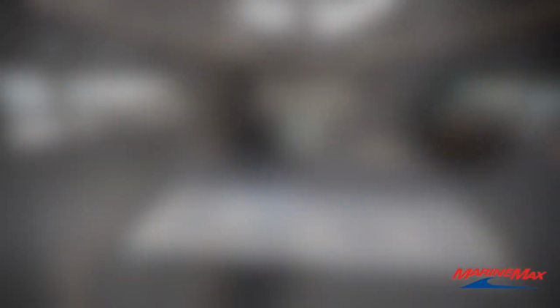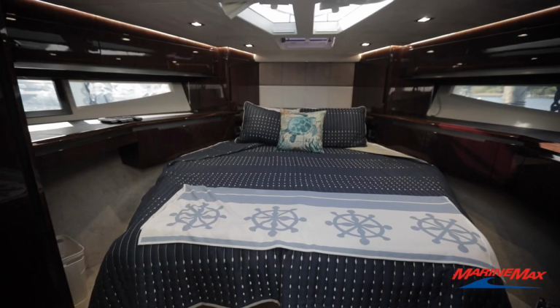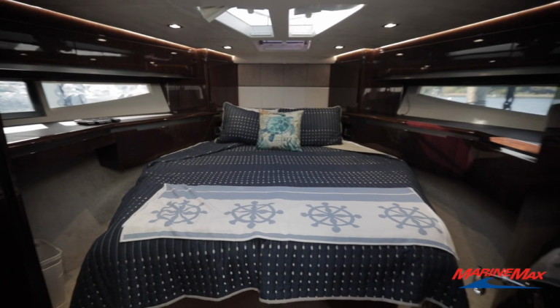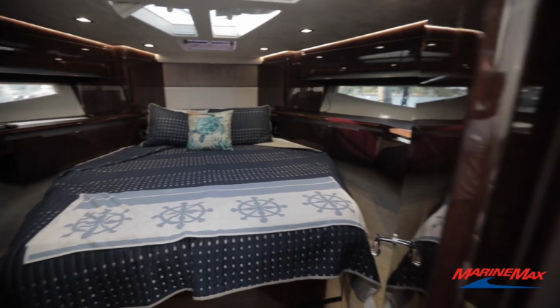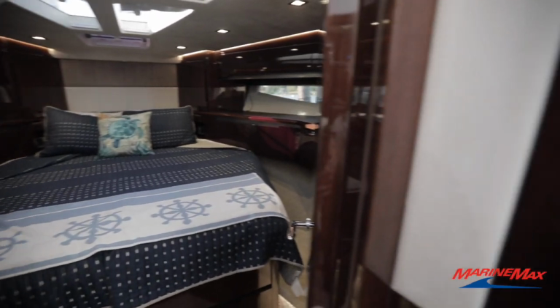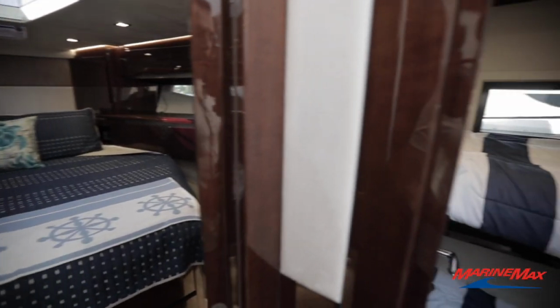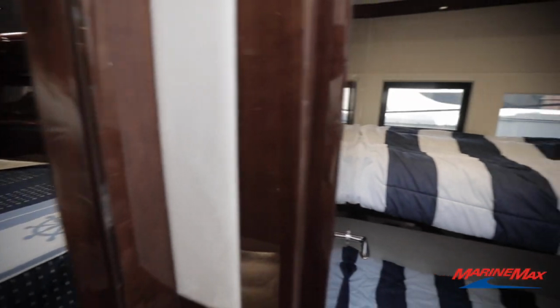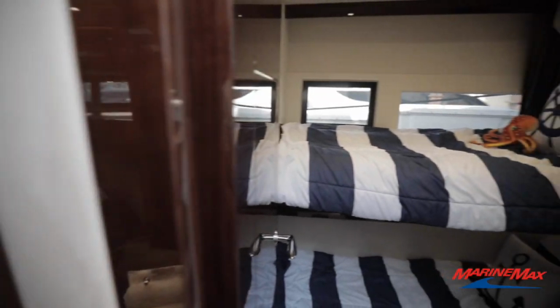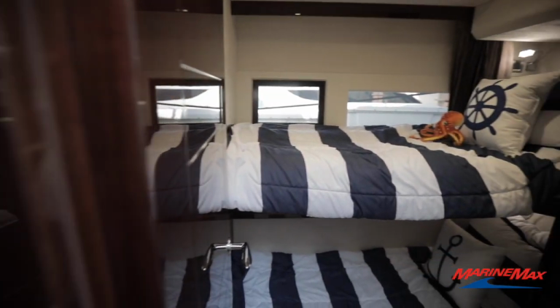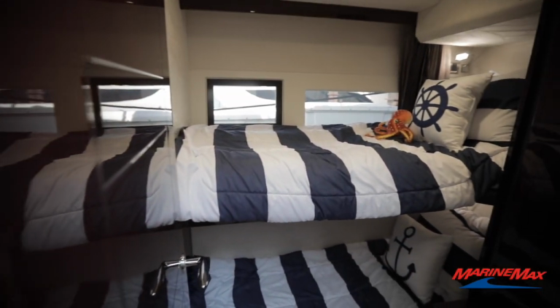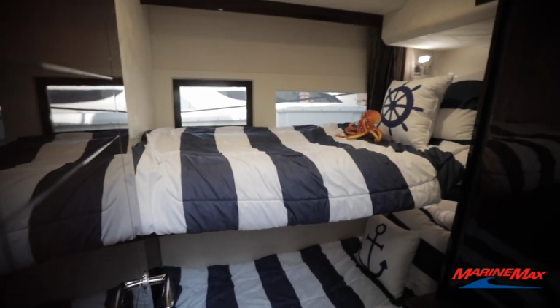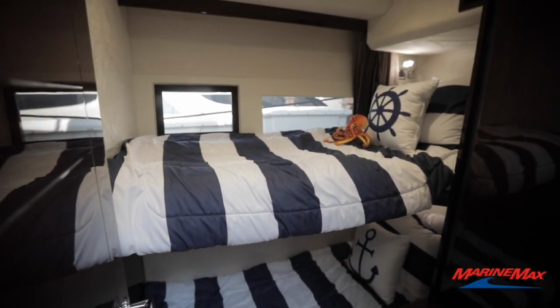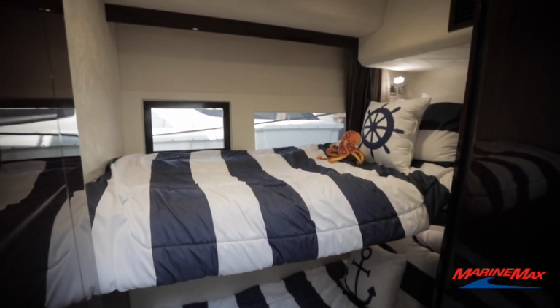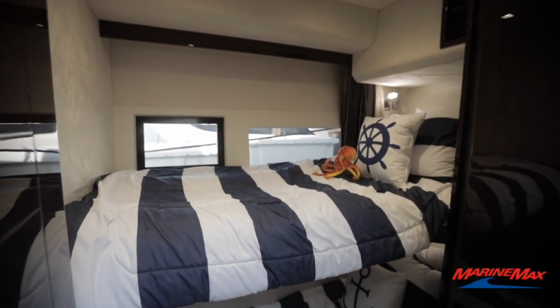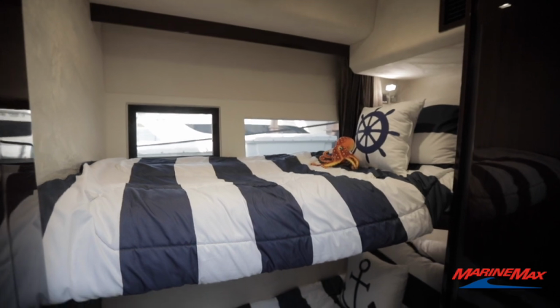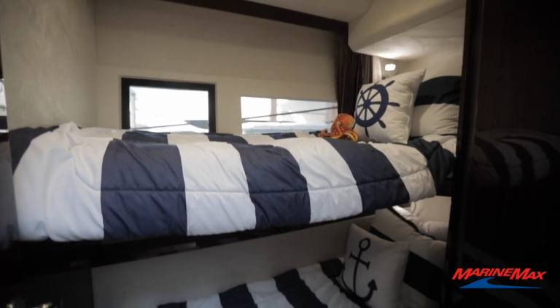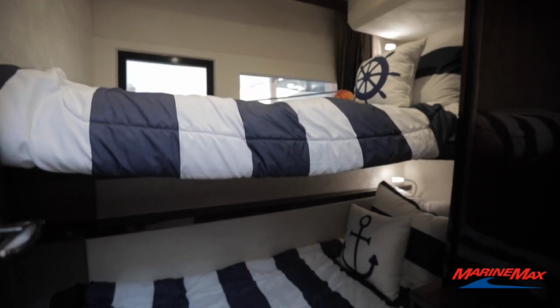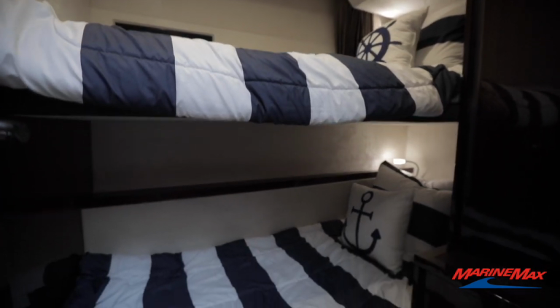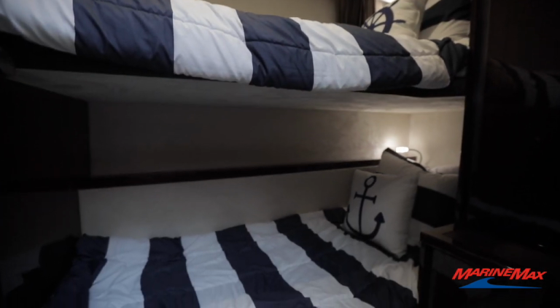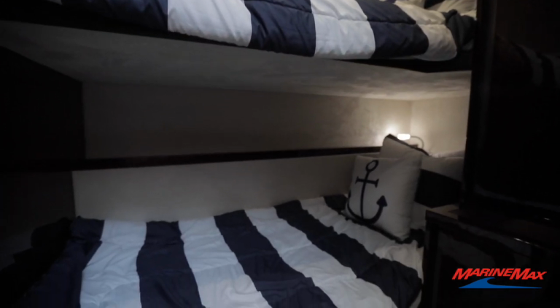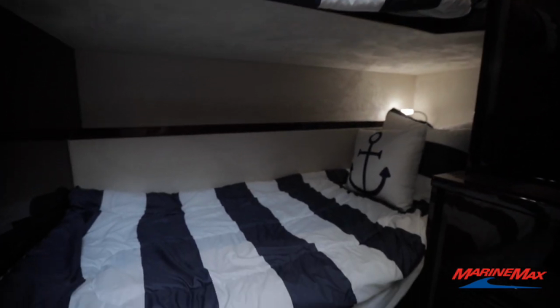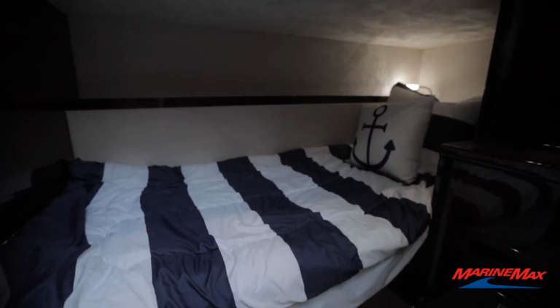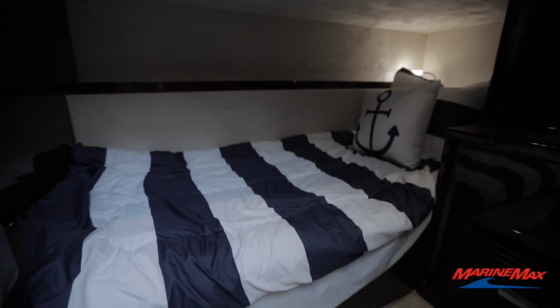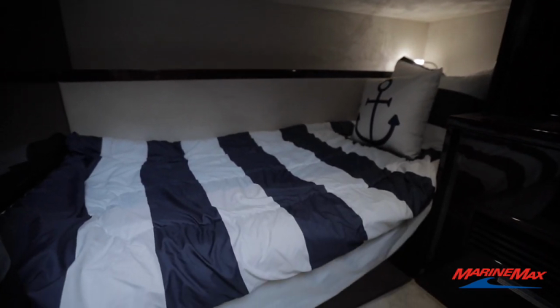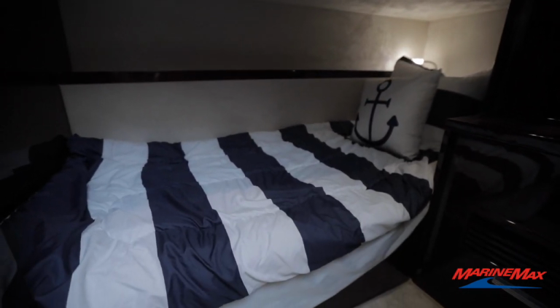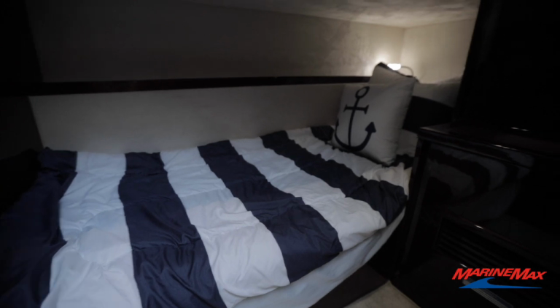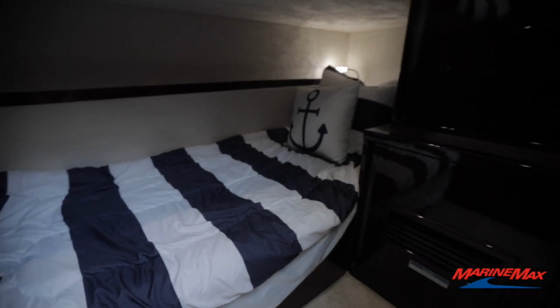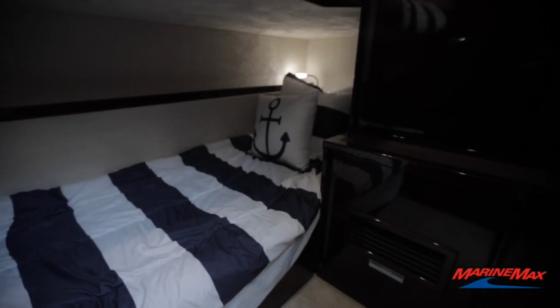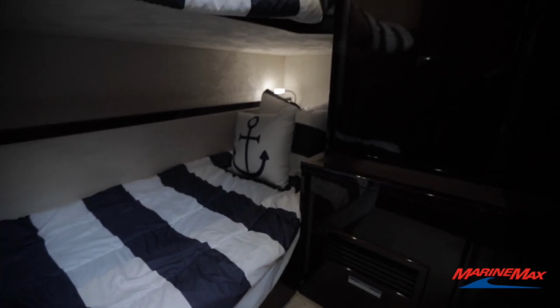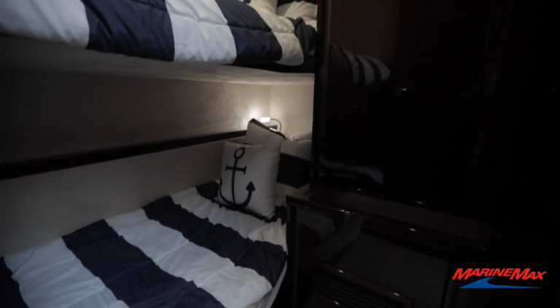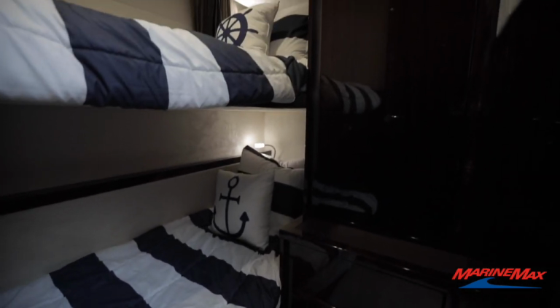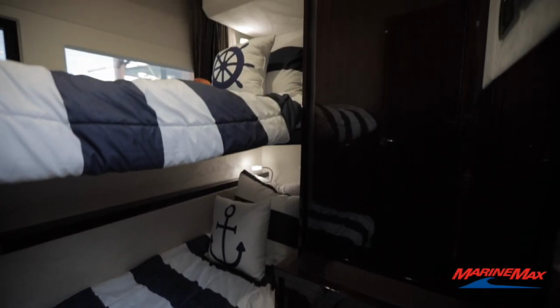As we make our way from the forward V-berth, we'll head to the starboard side bunk room — top and bottom bunks, each with a nightlight next to it, and then we also have a full closet.